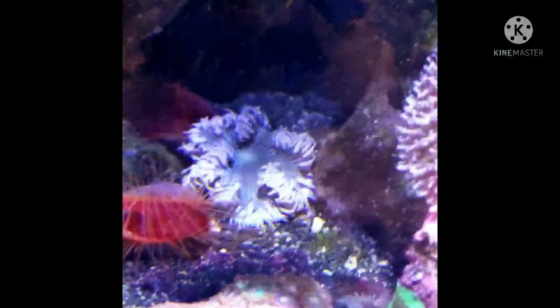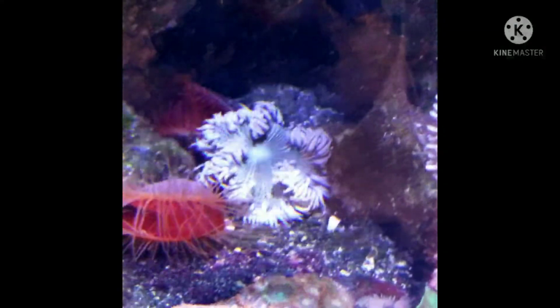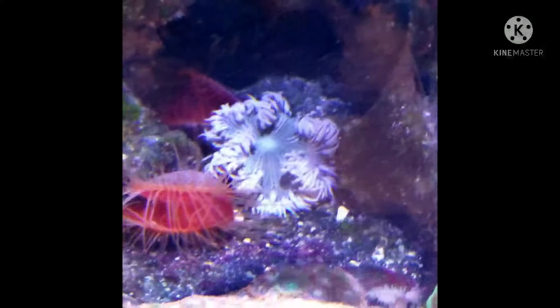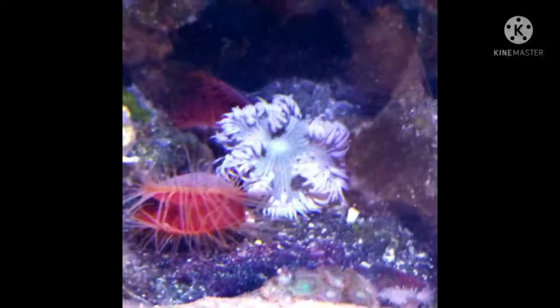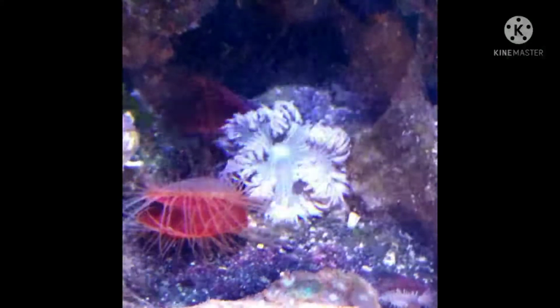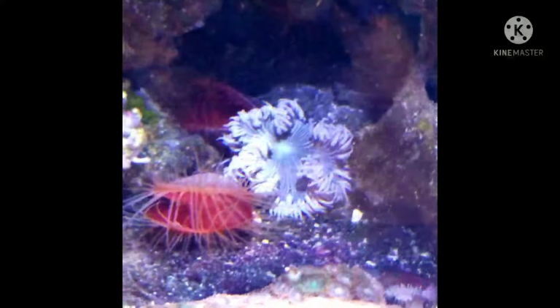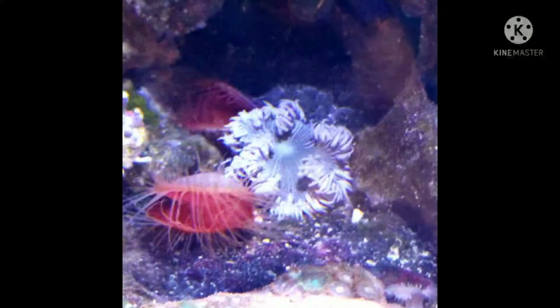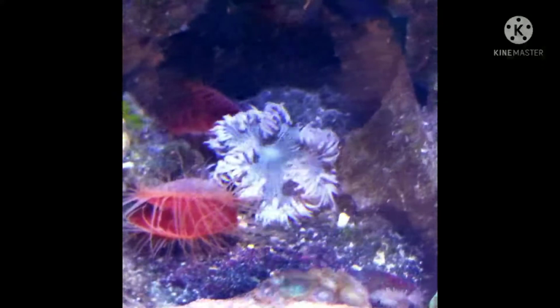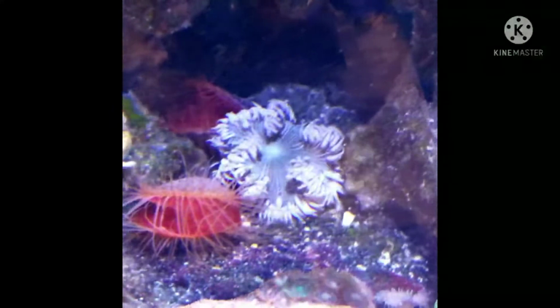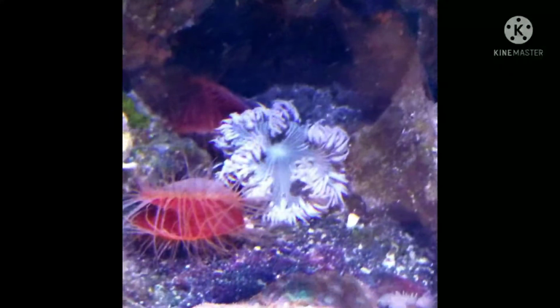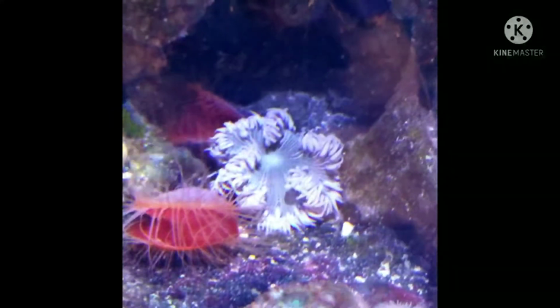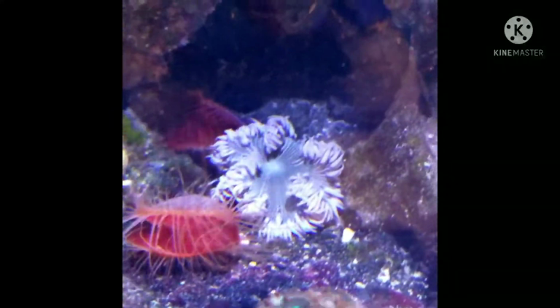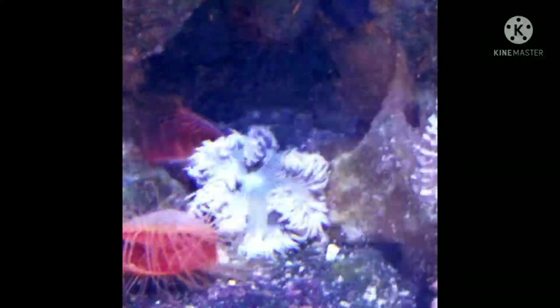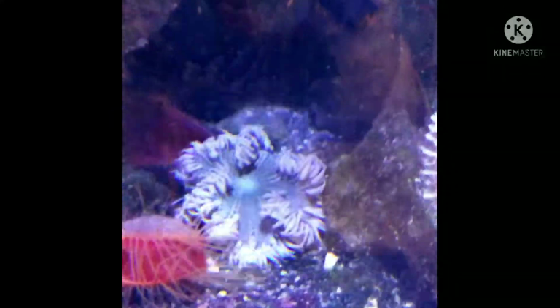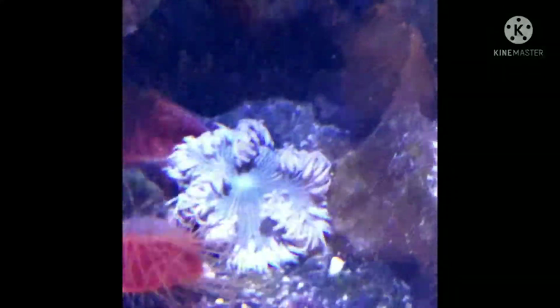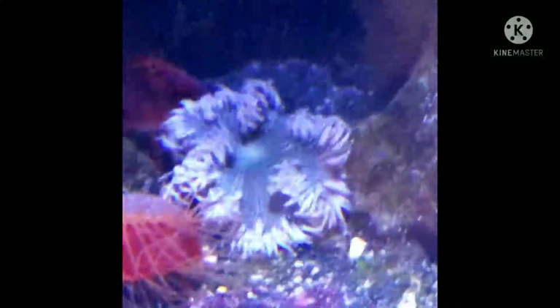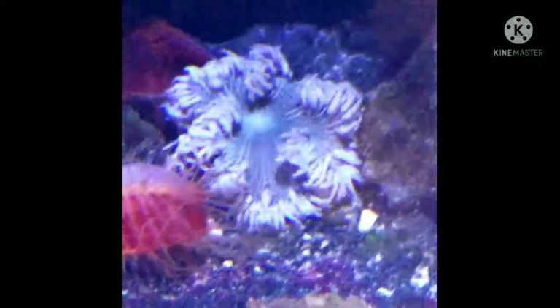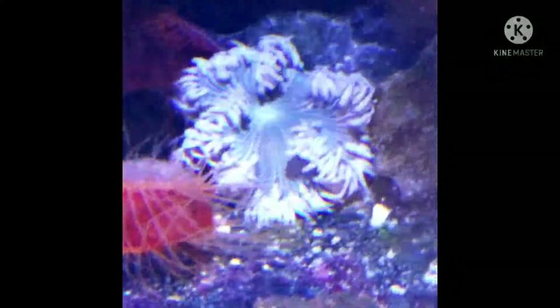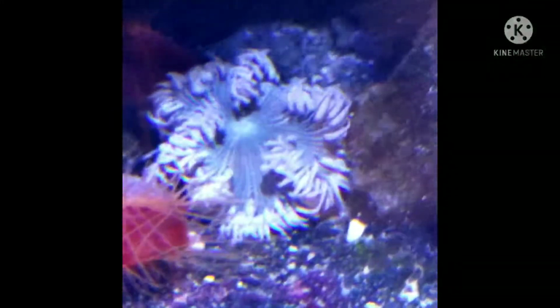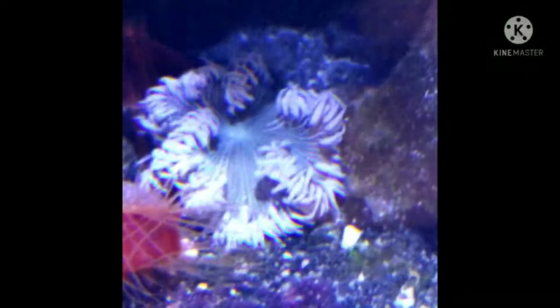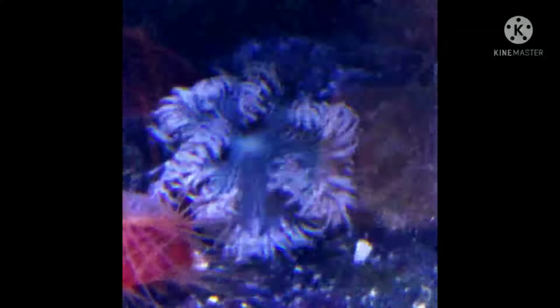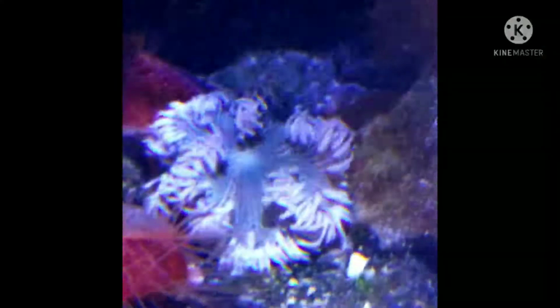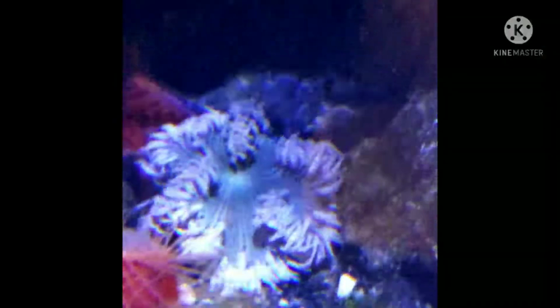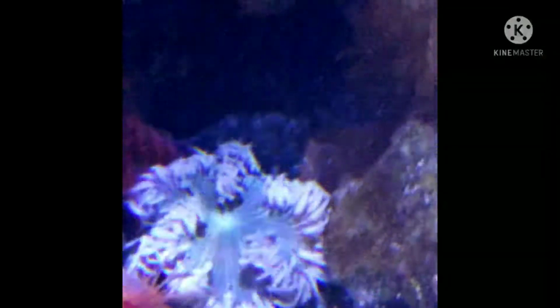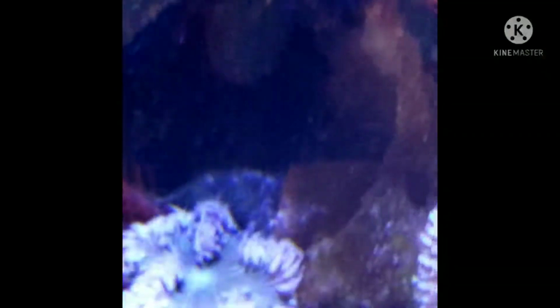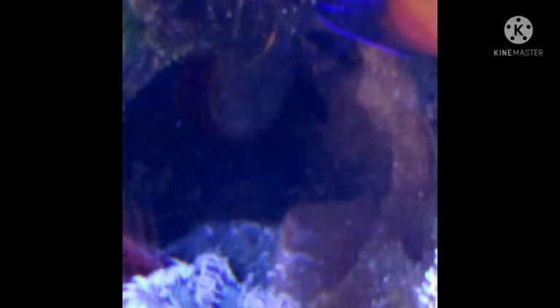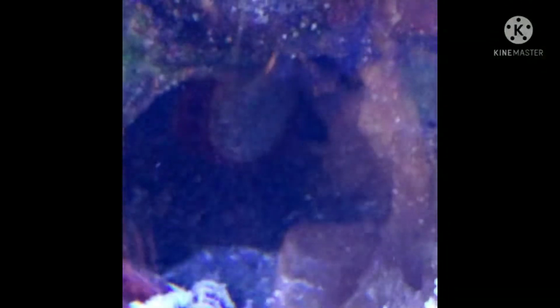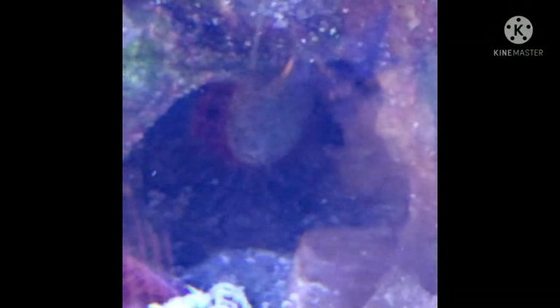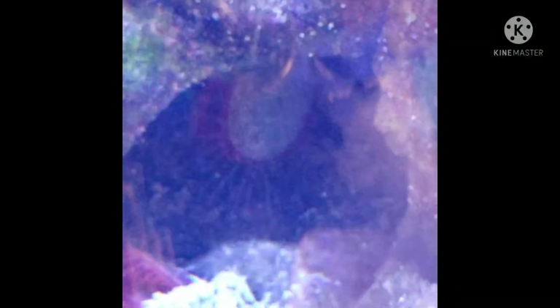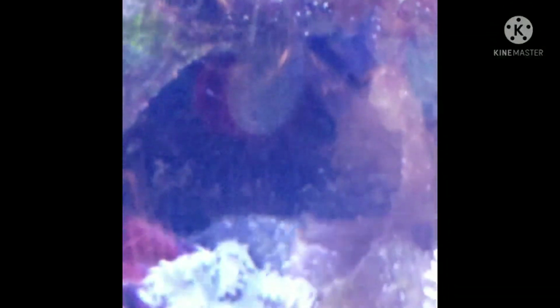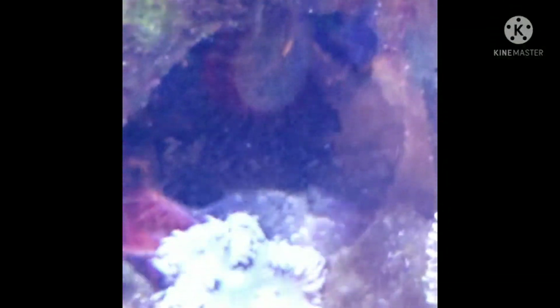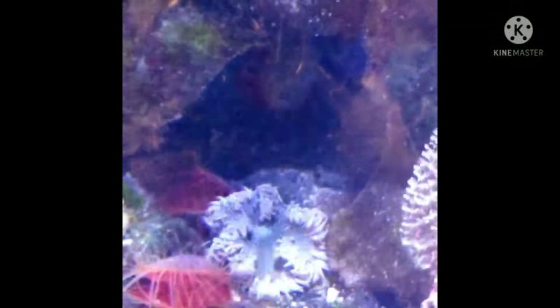Here's my flame scallop, and another rock flower anemone. The flame scallops are very cool — I have an electric flame scallop in my nano tank.